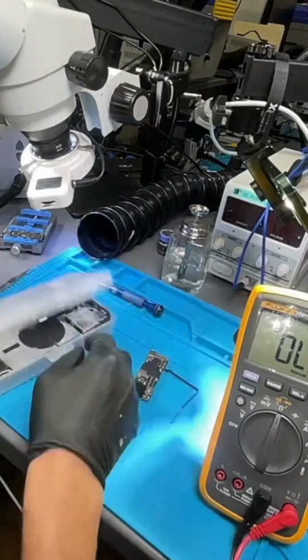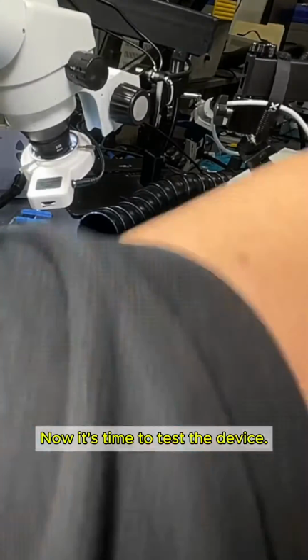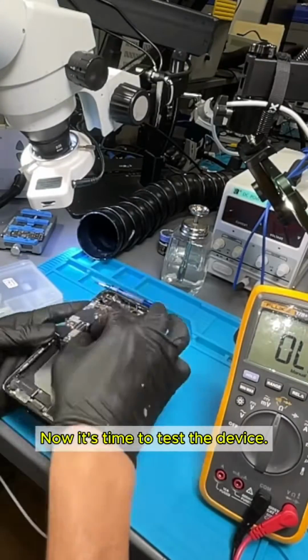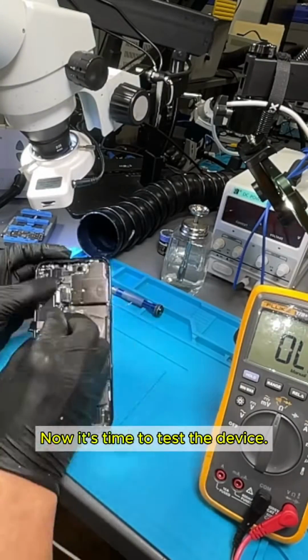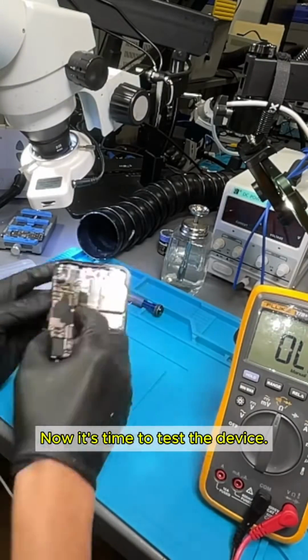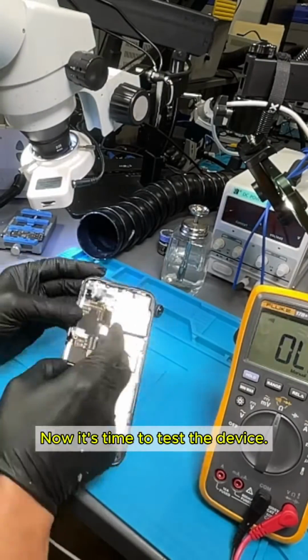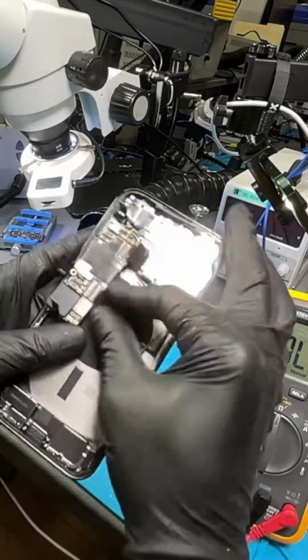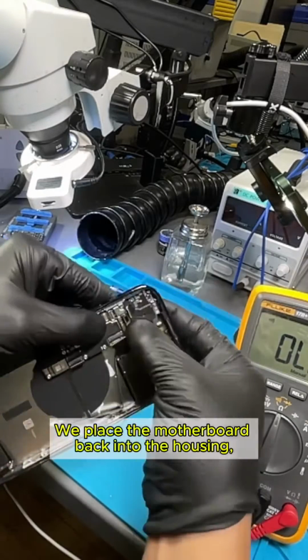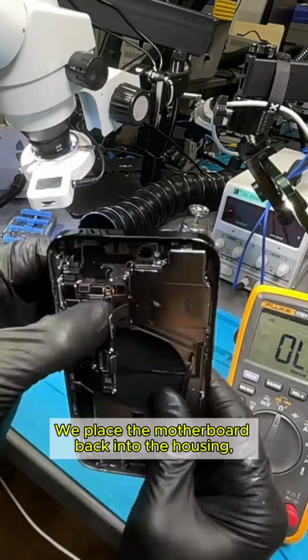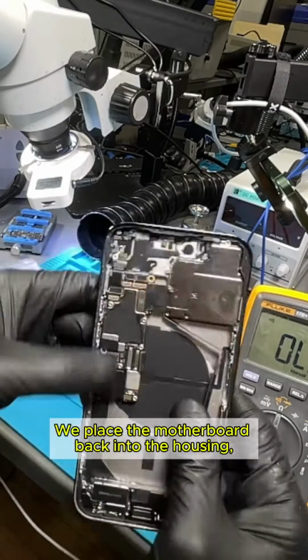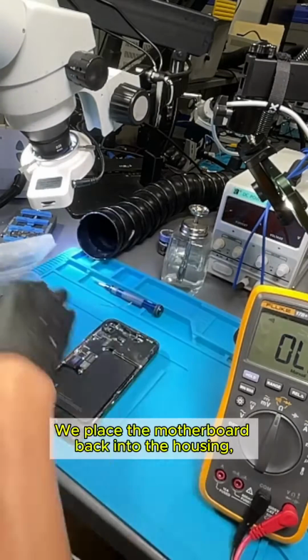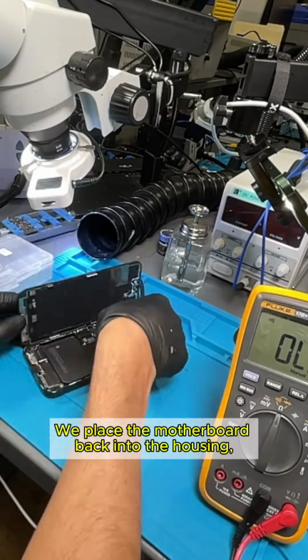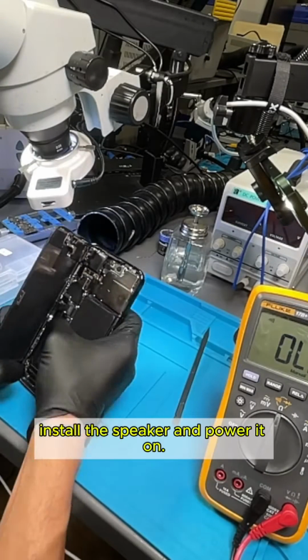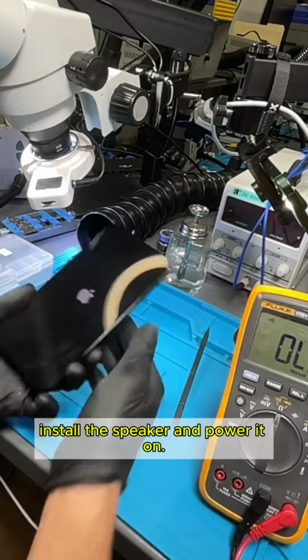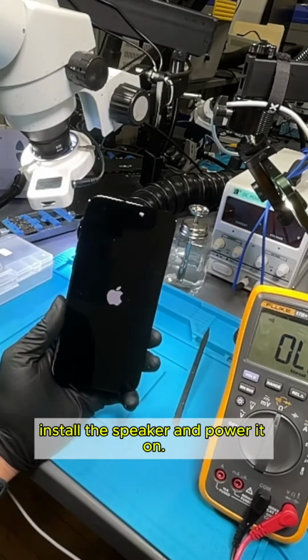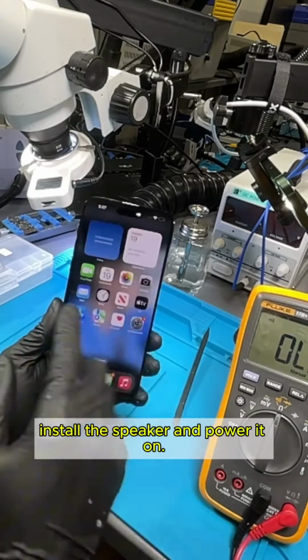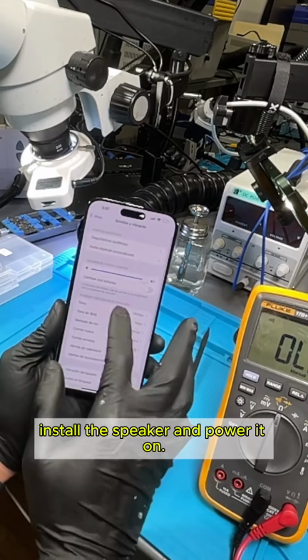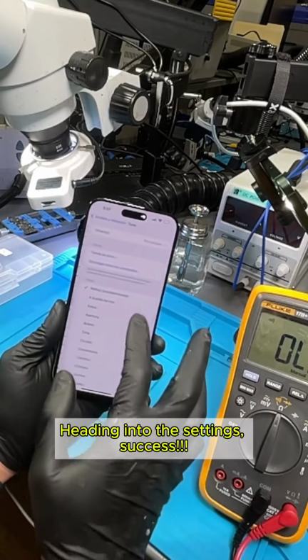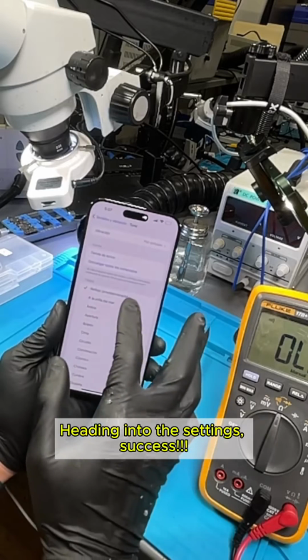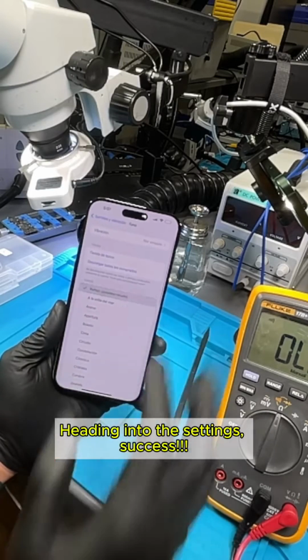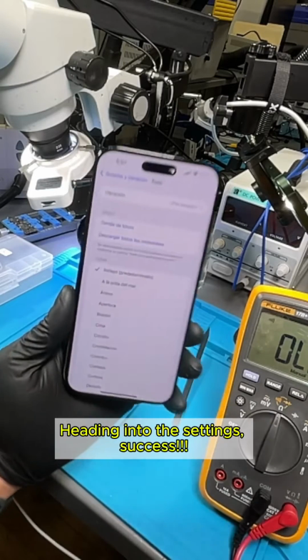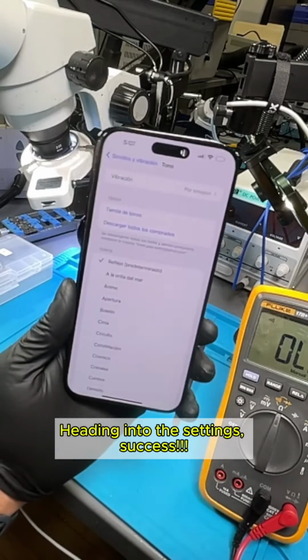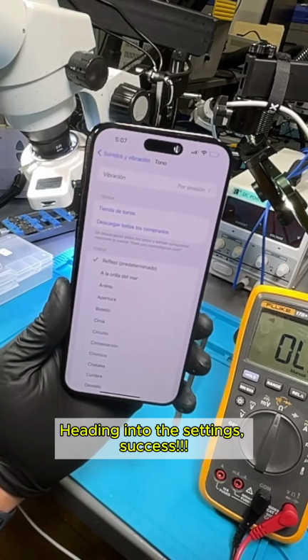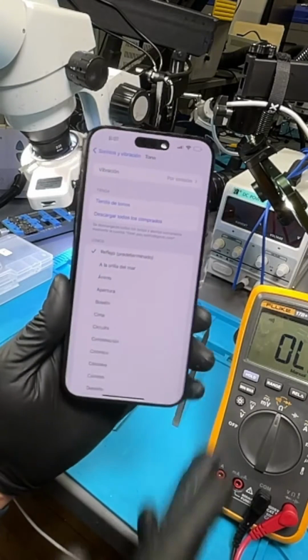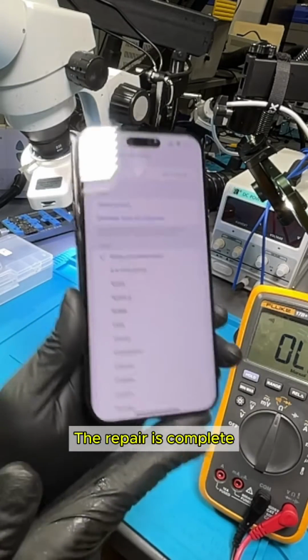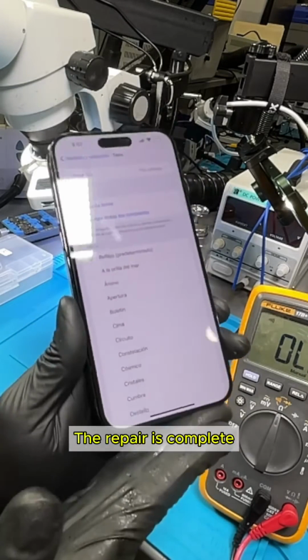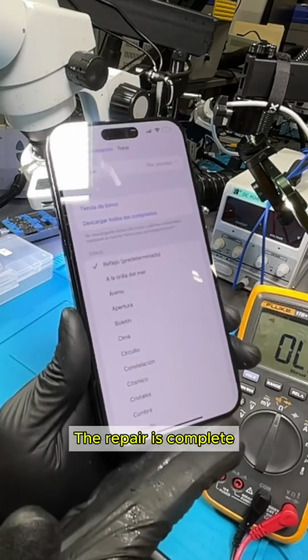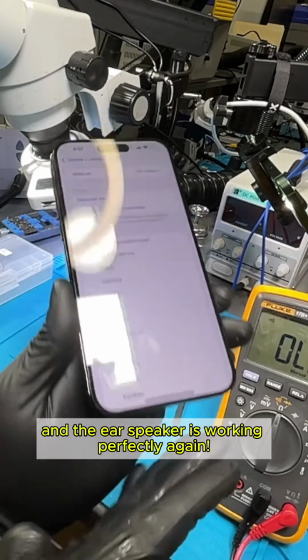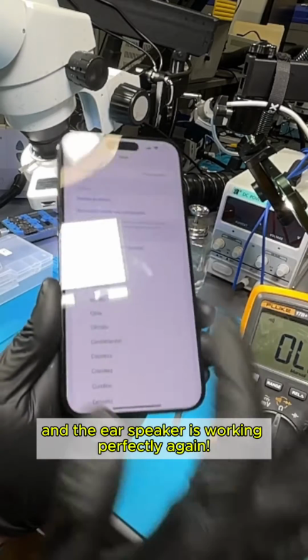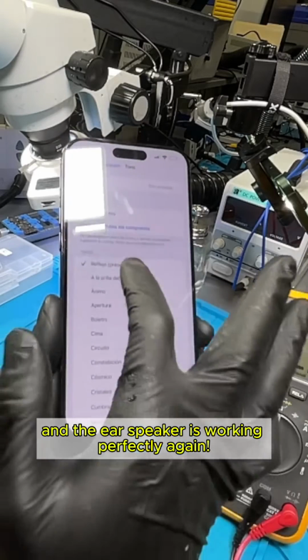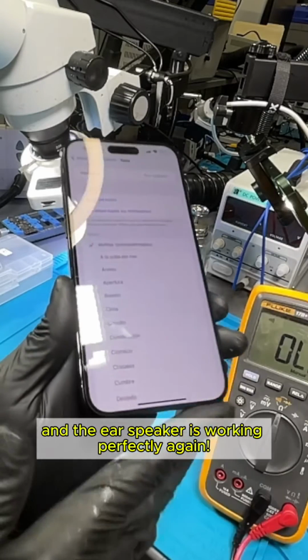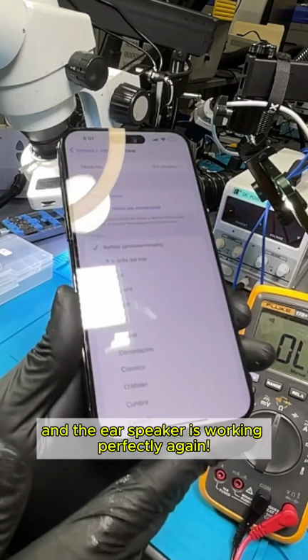Now it's time to test the device. We place the motherboard back into the housing, install the speaker, and power it on. Heading into the settings — success! The repair is complete, and the ear speaker is working perfectly again.